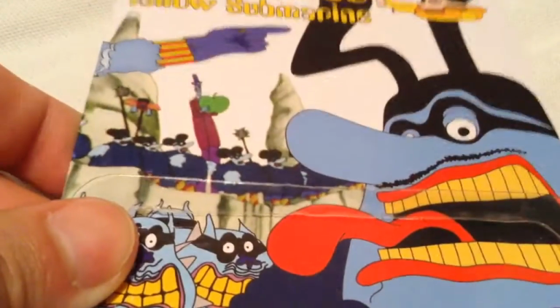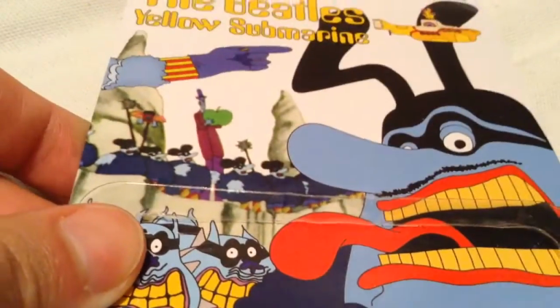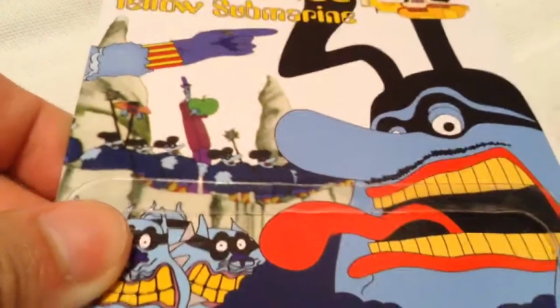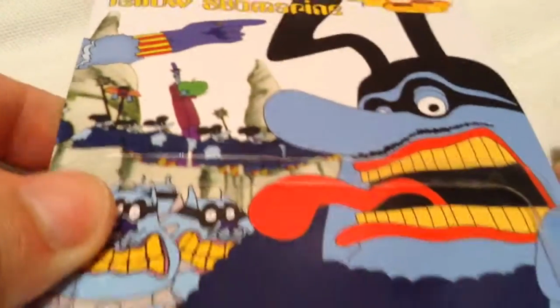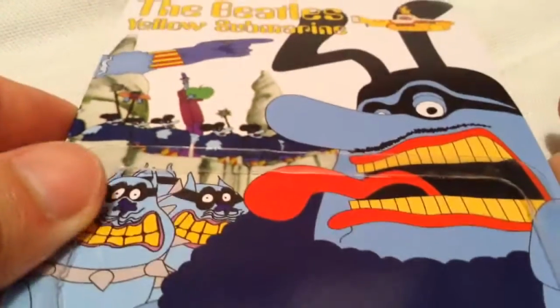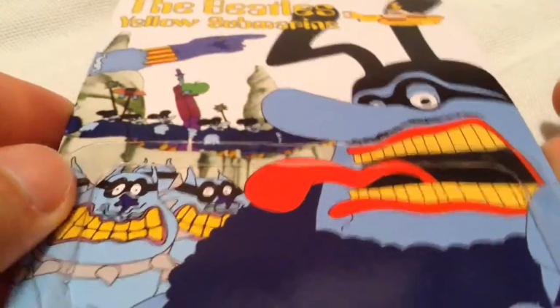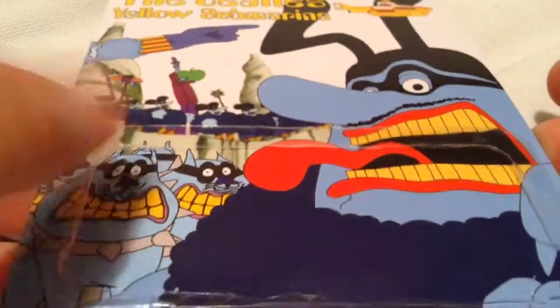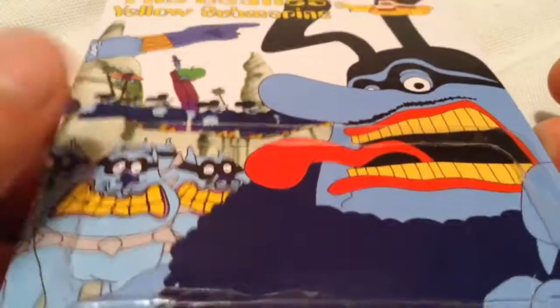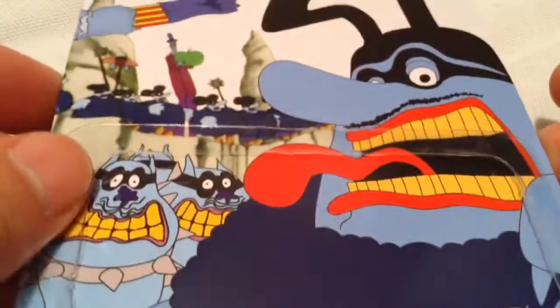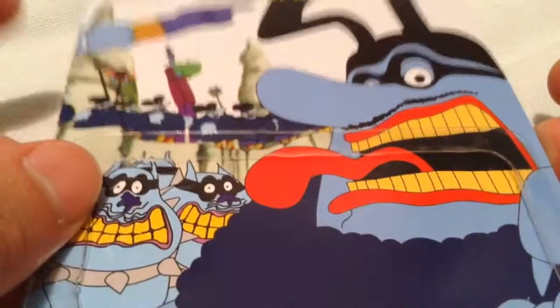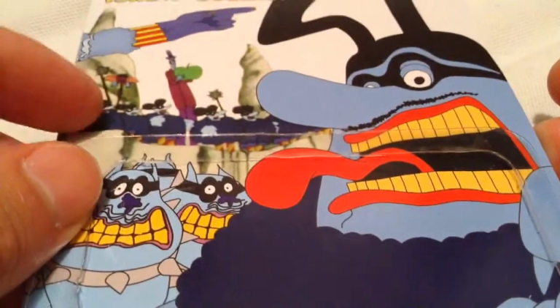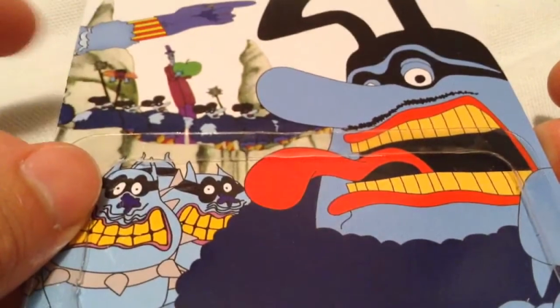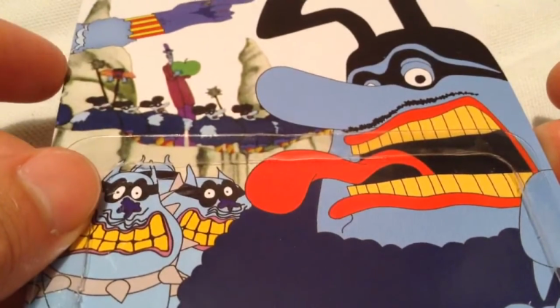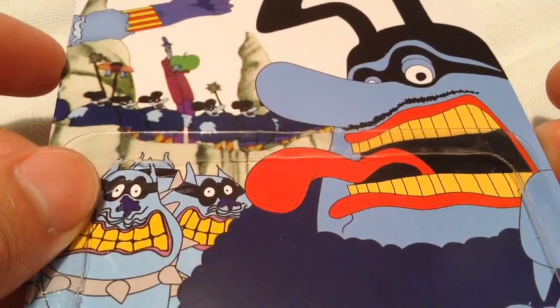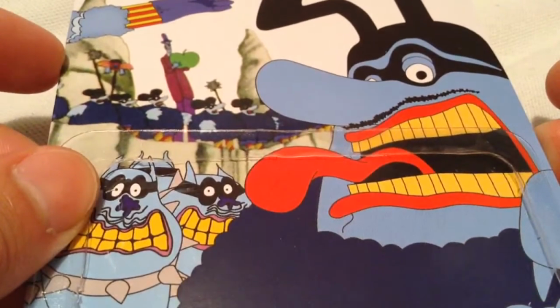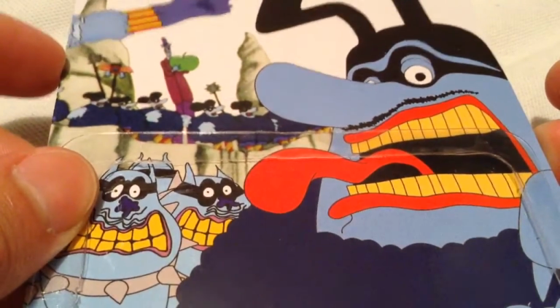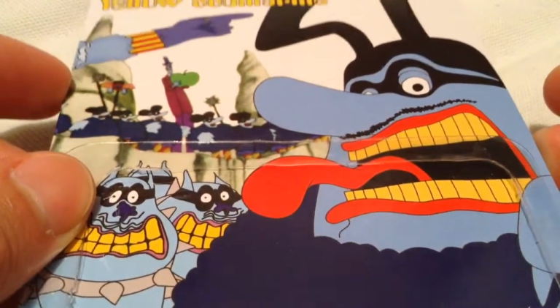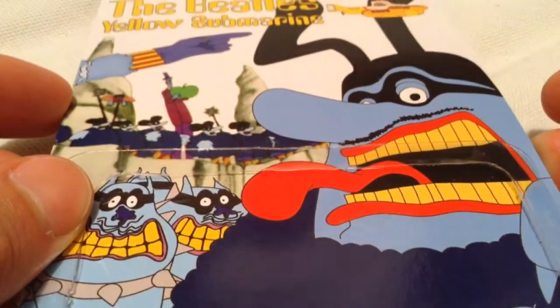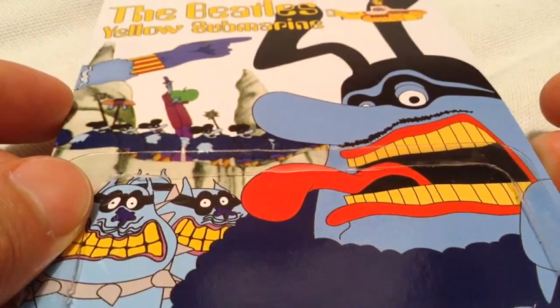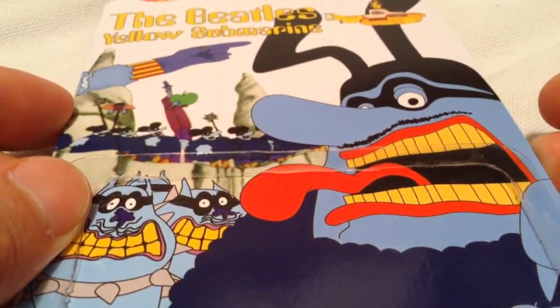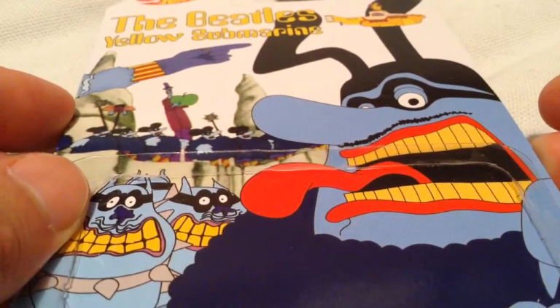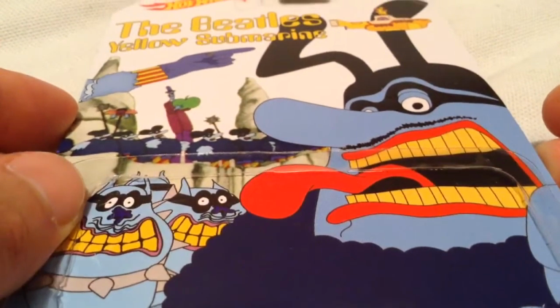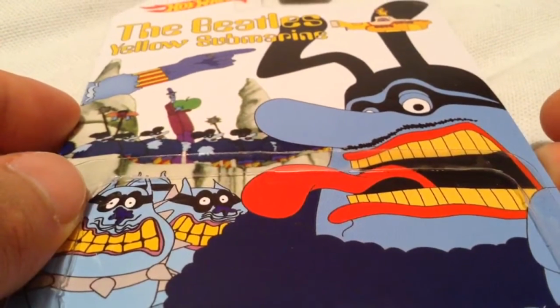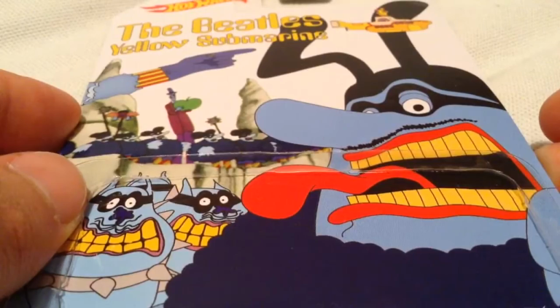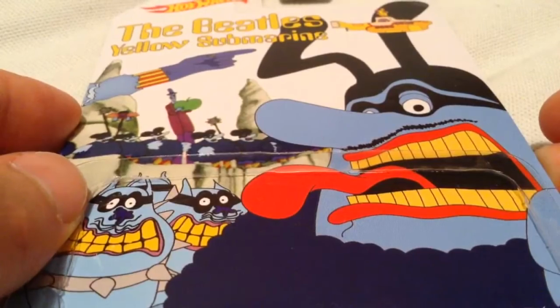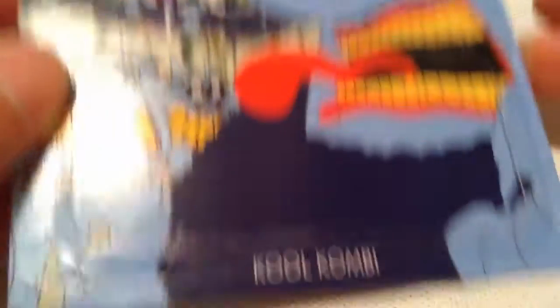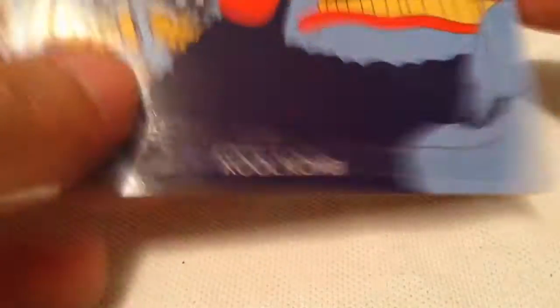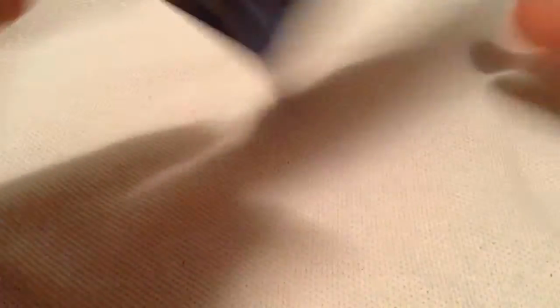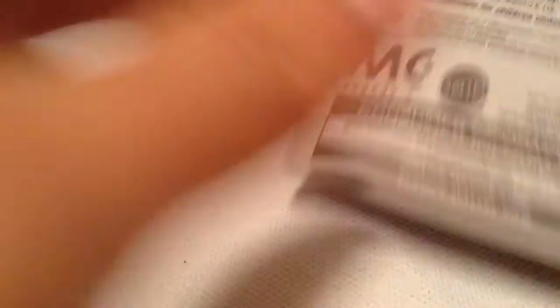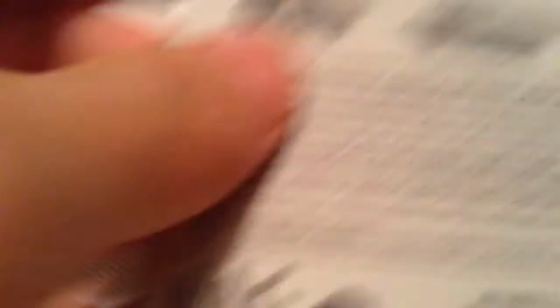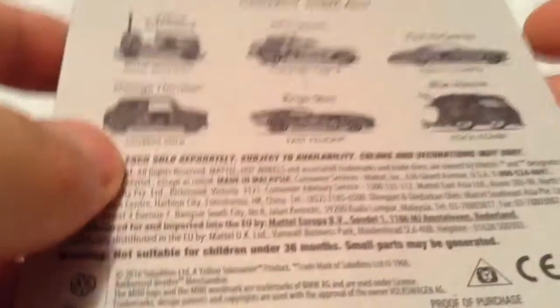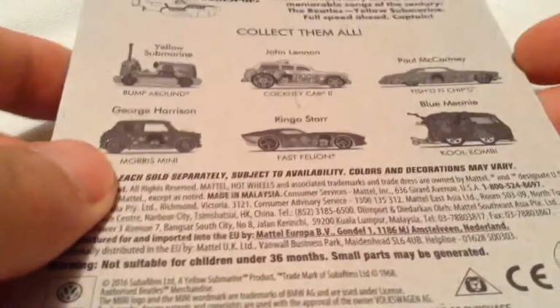There's the card art. Got the Blue Meanies on there with the dogs, them overlooking the cliff I guess. They kind of freak me out if you ask me, but it is what it is.